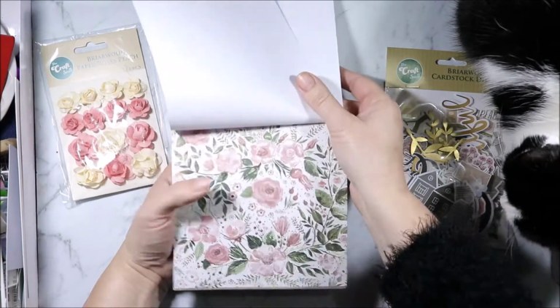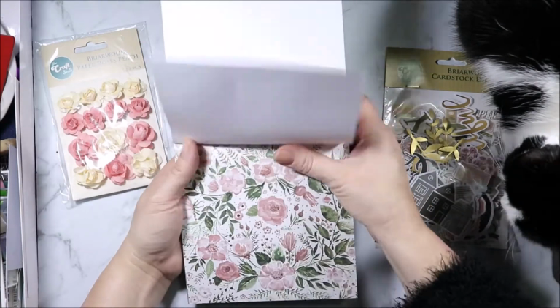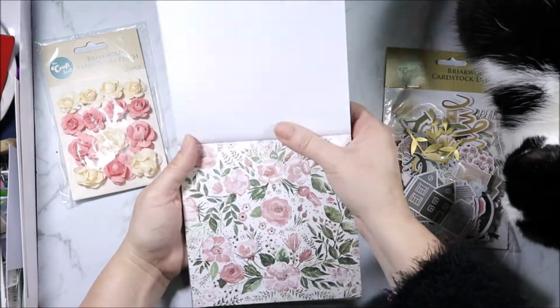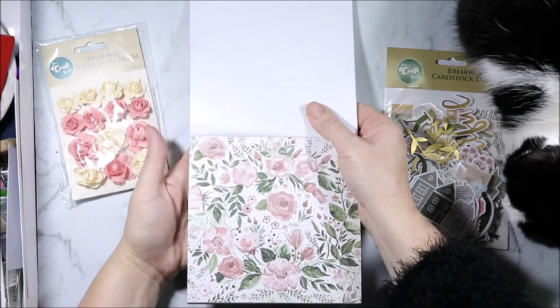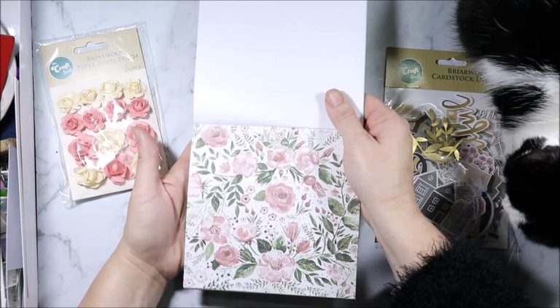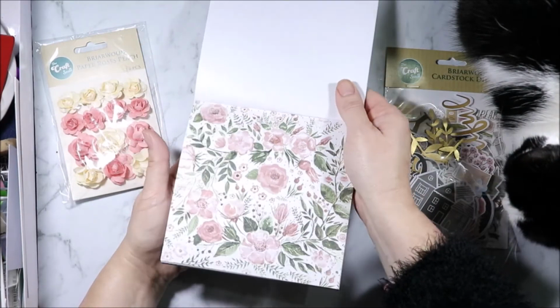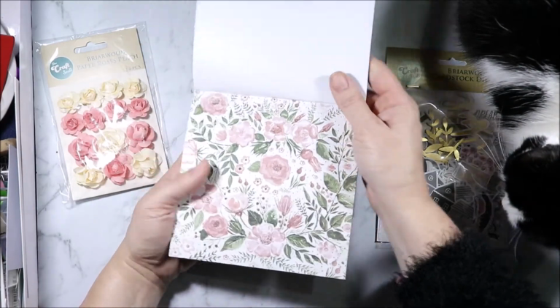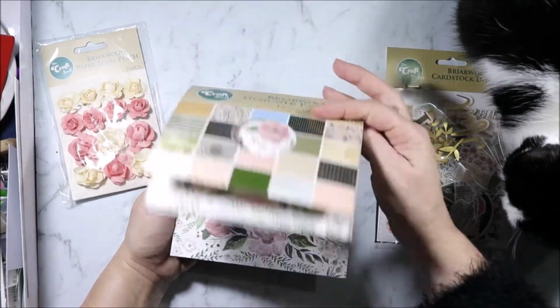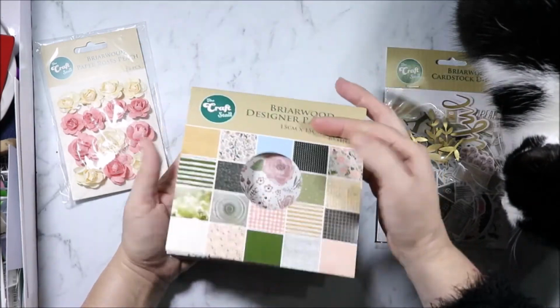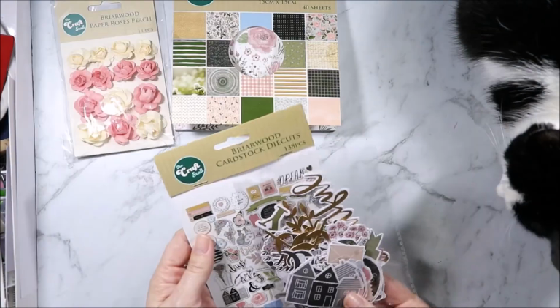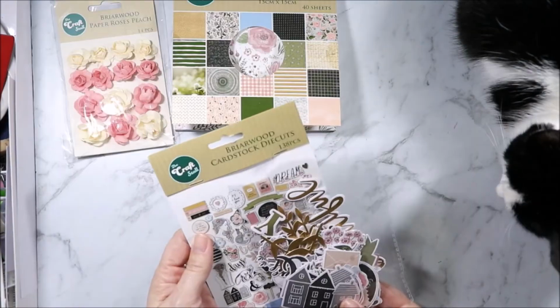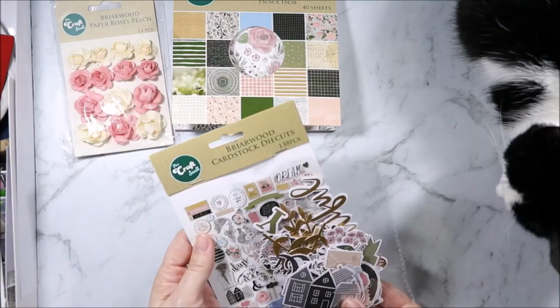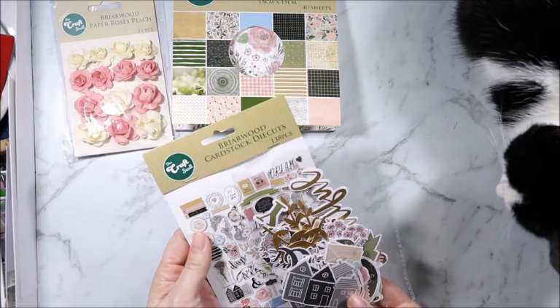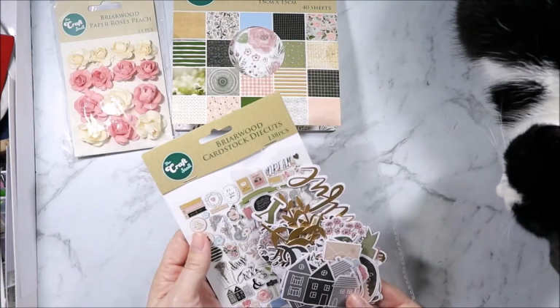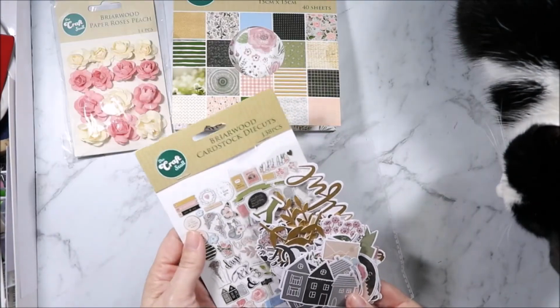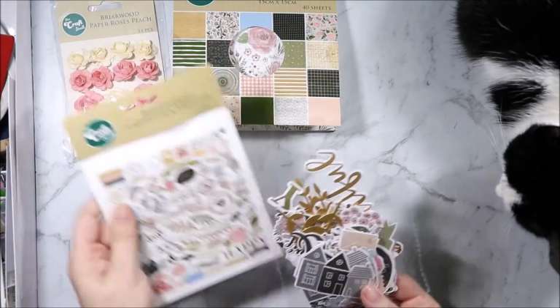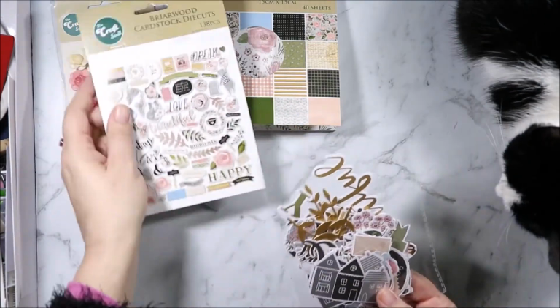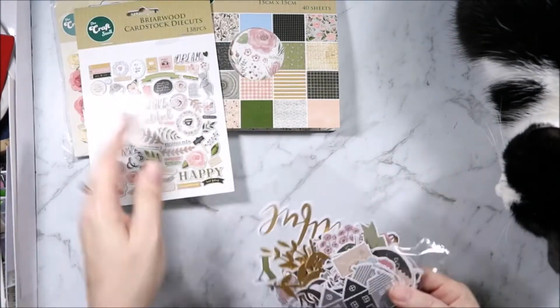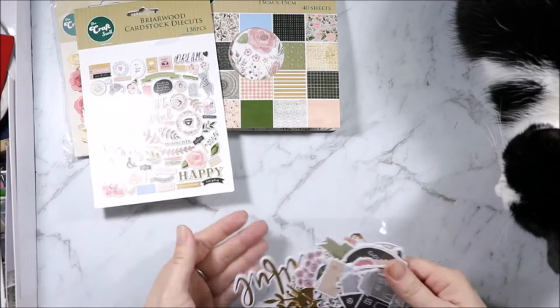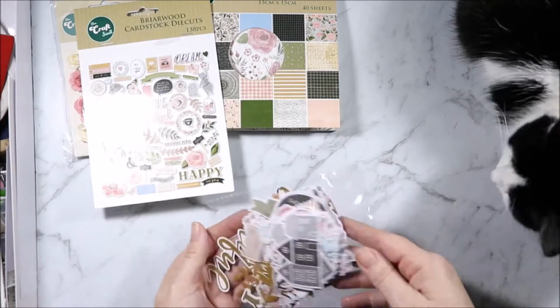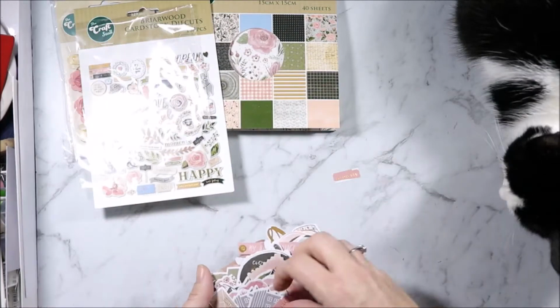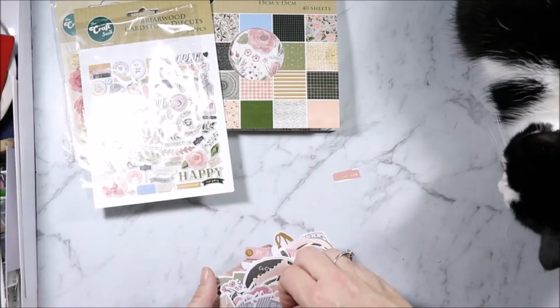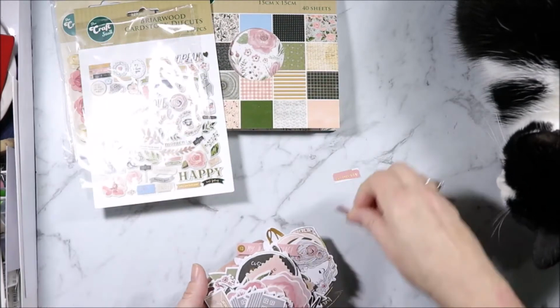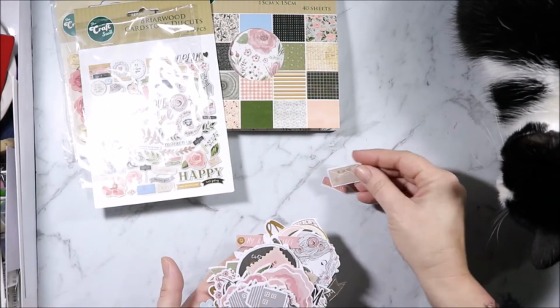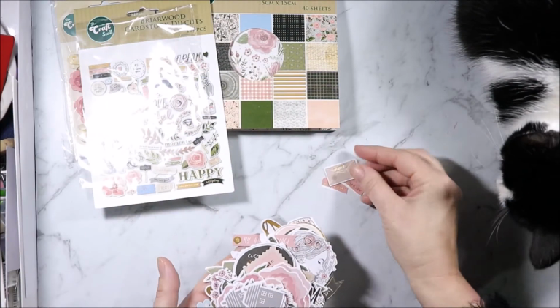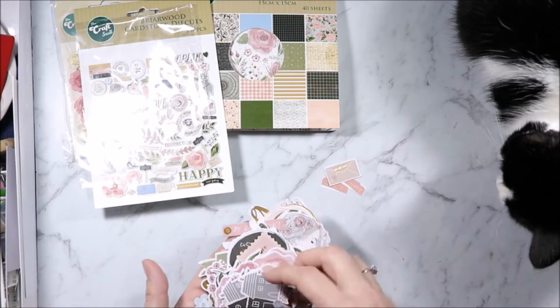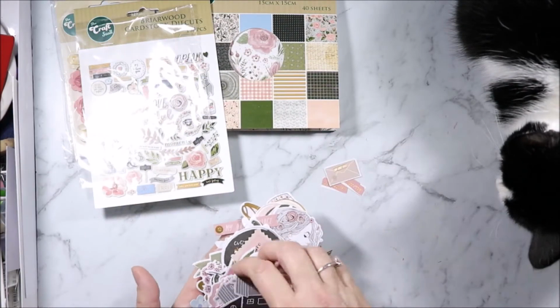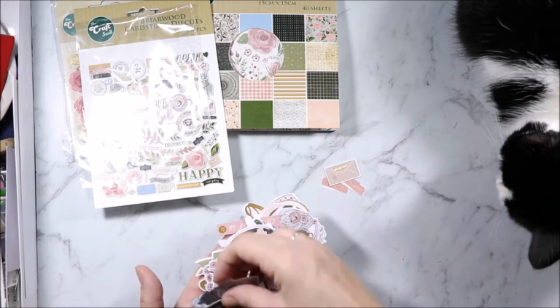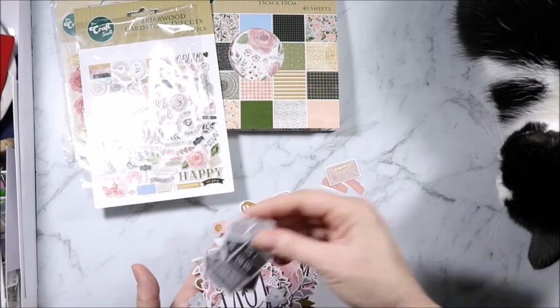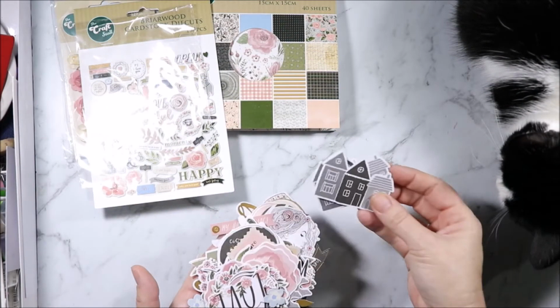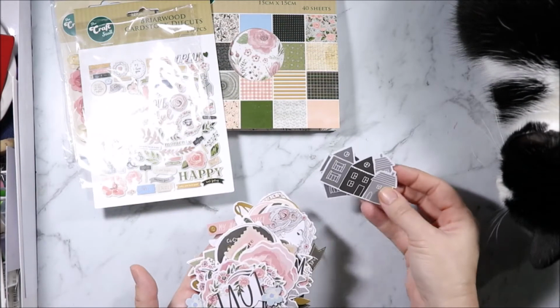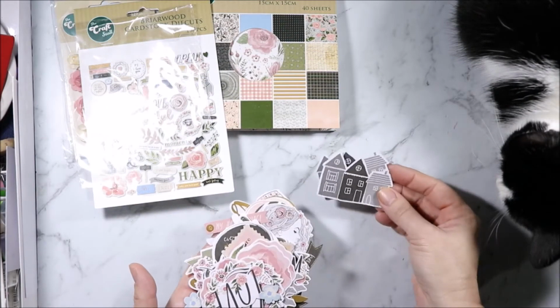And then we are back to the first page again. Briarwood has 138 pieces for the die cuts — so pretty. All for you. As always there are two of each.